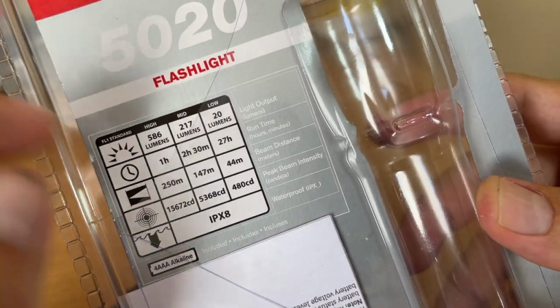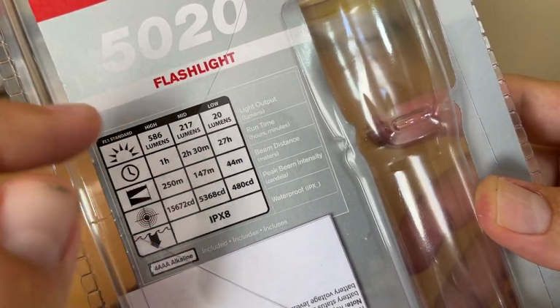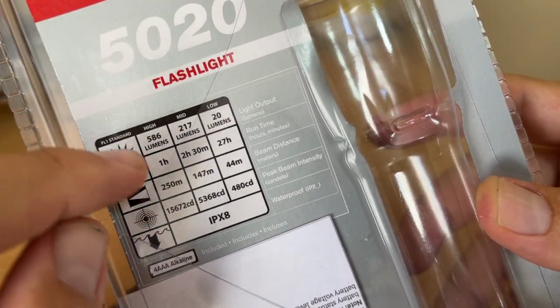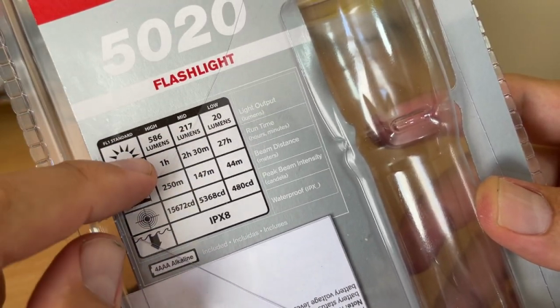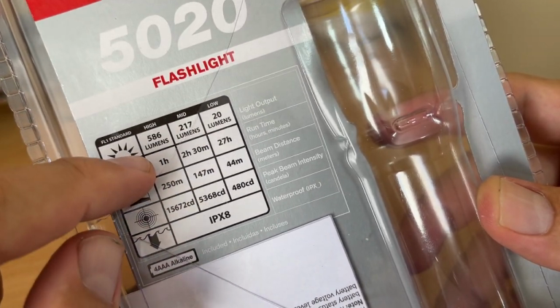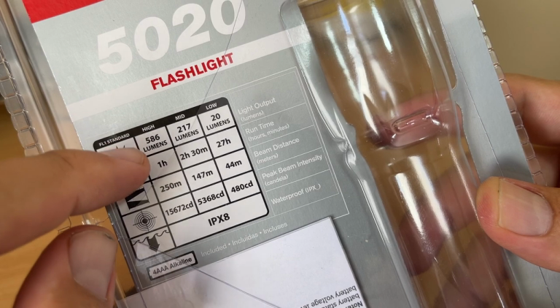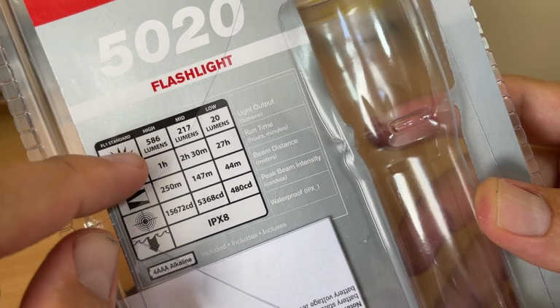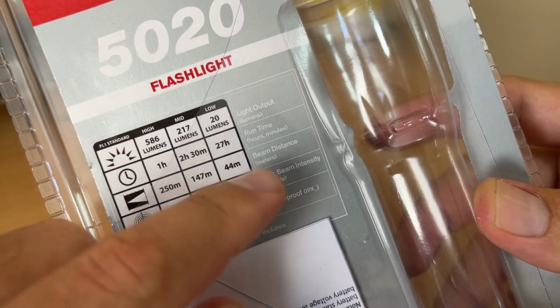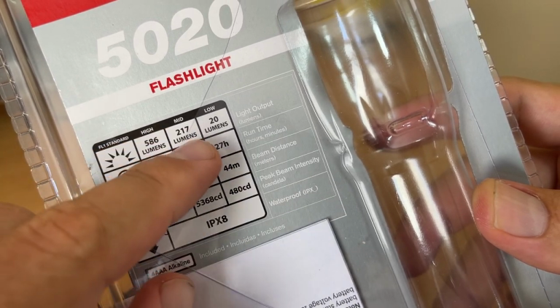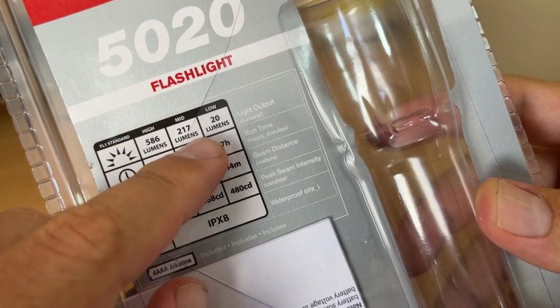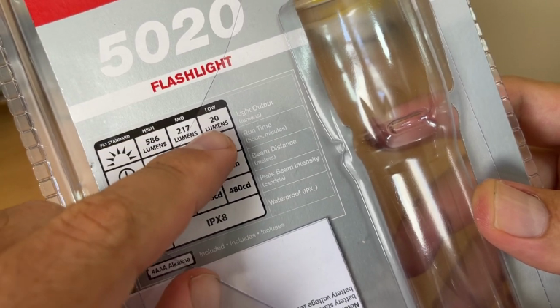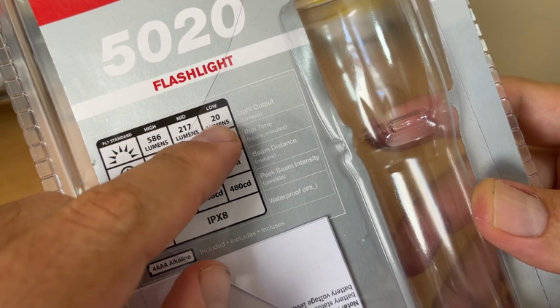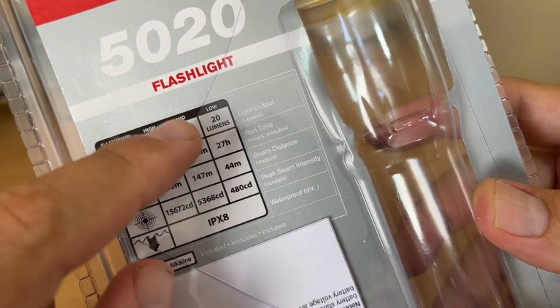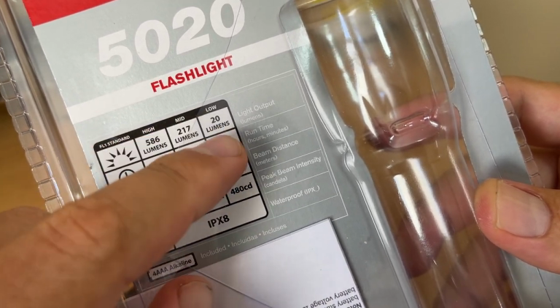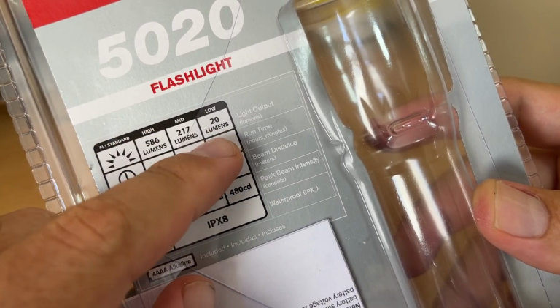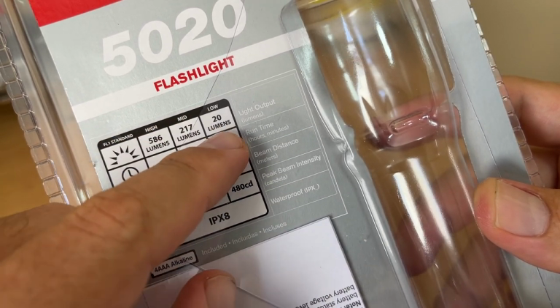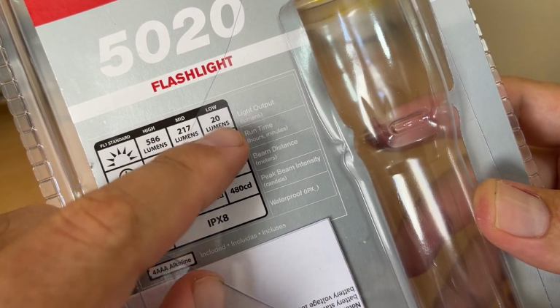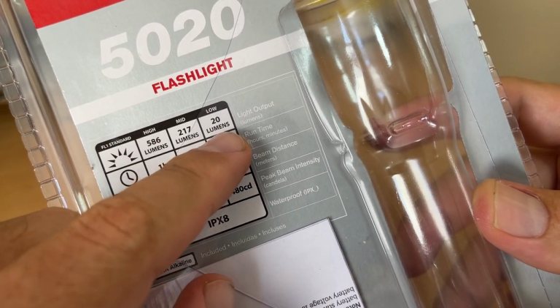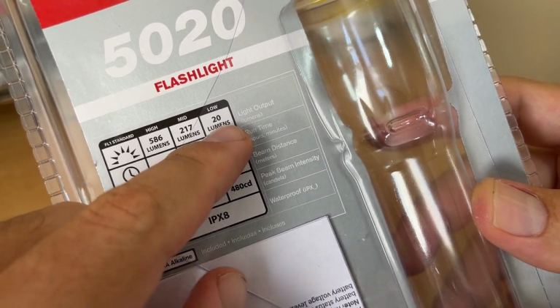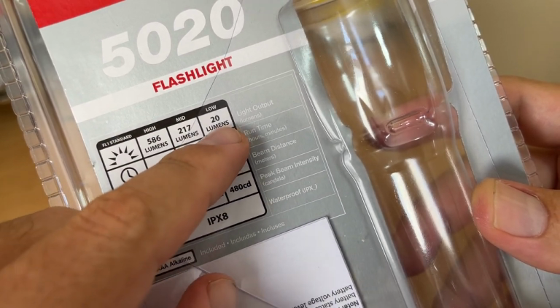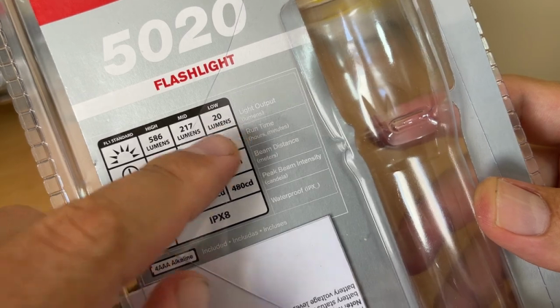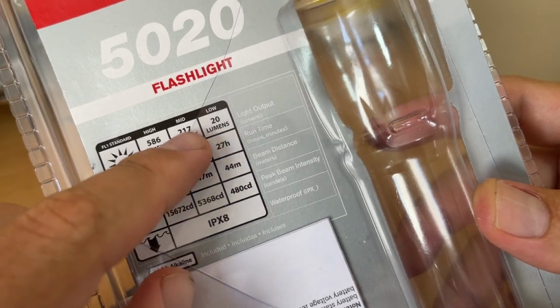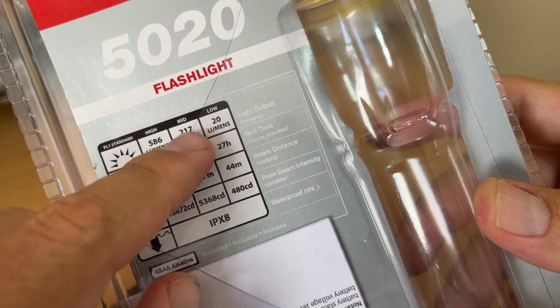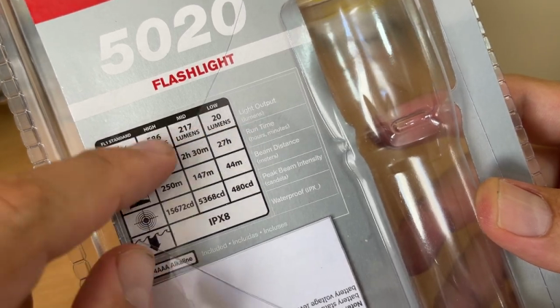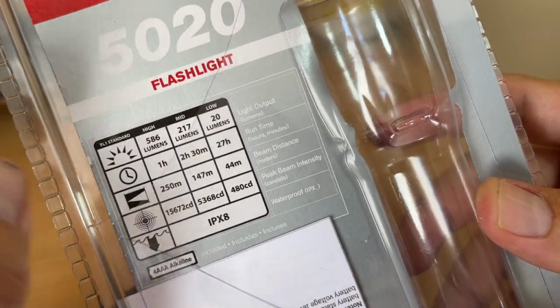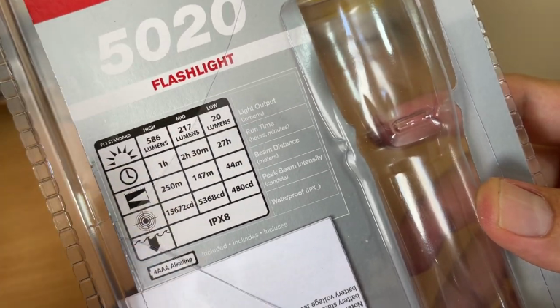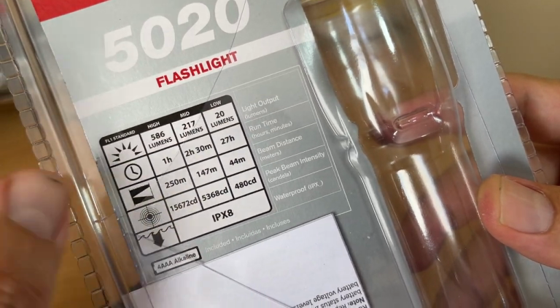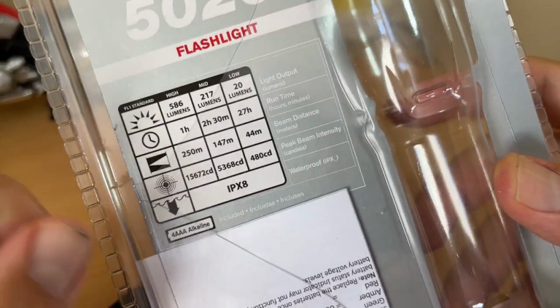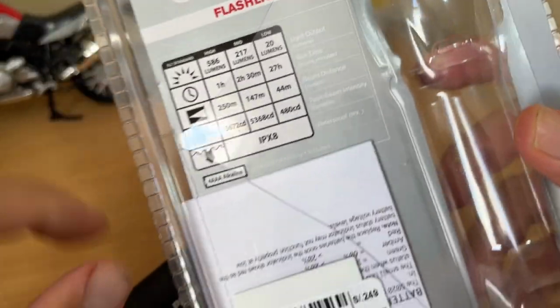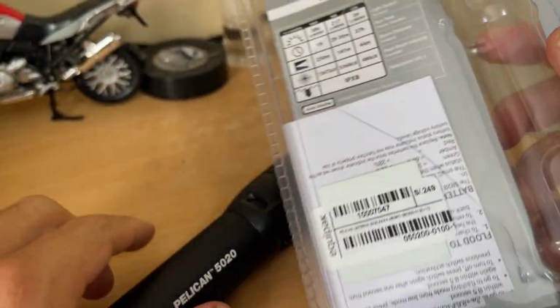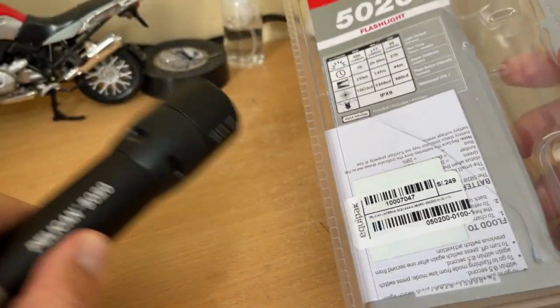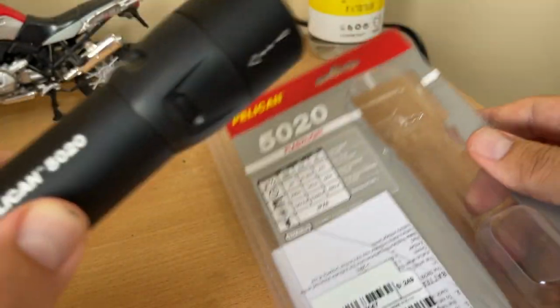Sometimes you just need a little light, so it's great that it has low, medium, and high power modes. You can also adjust the beam so you can have it as a spot or a flood.